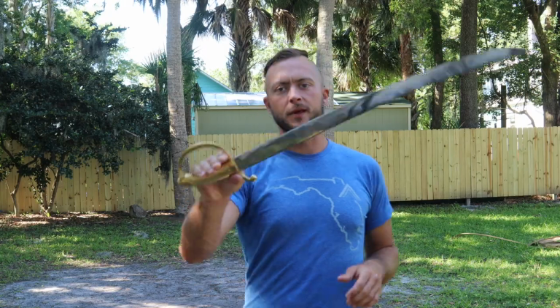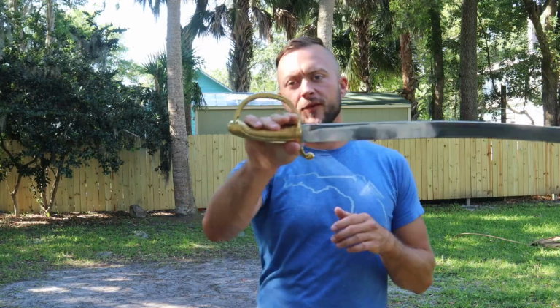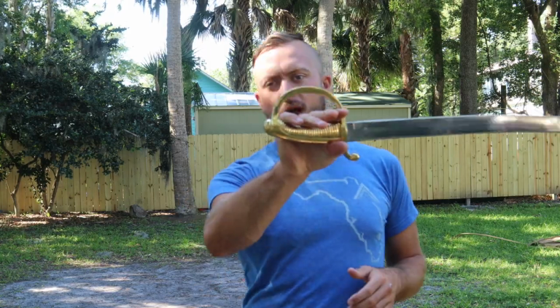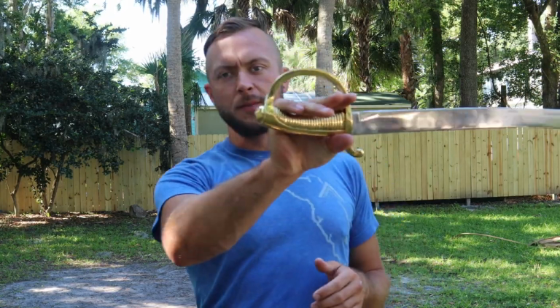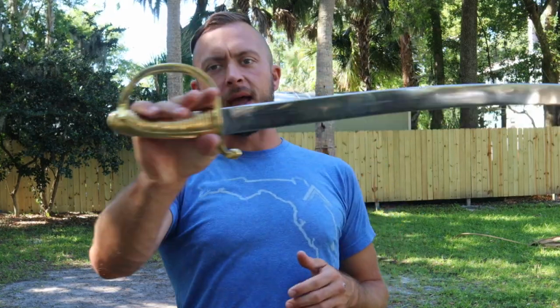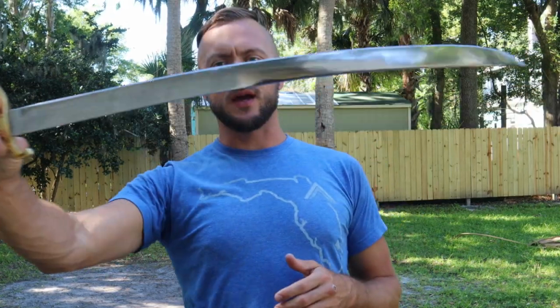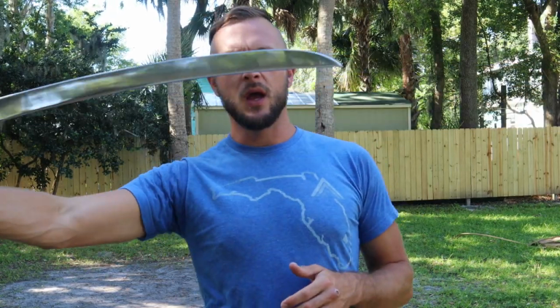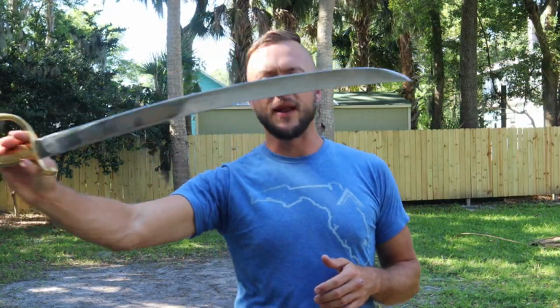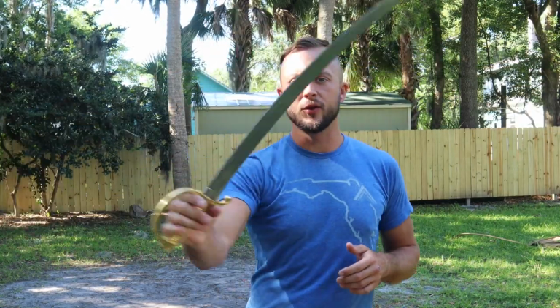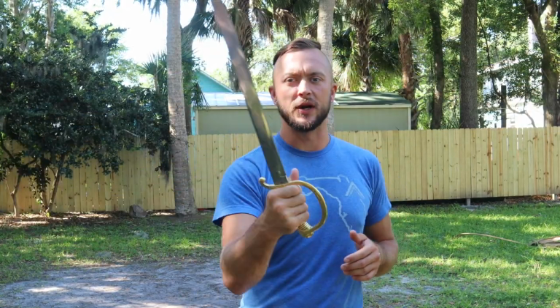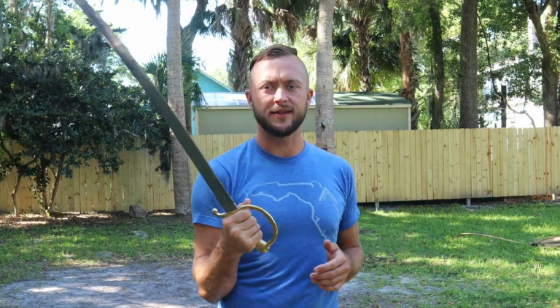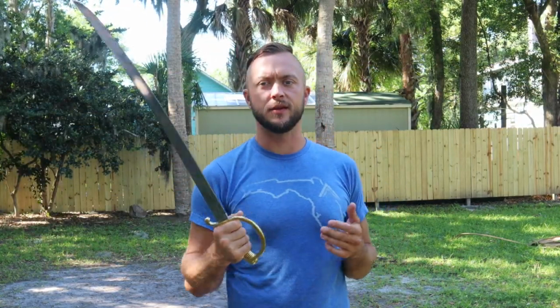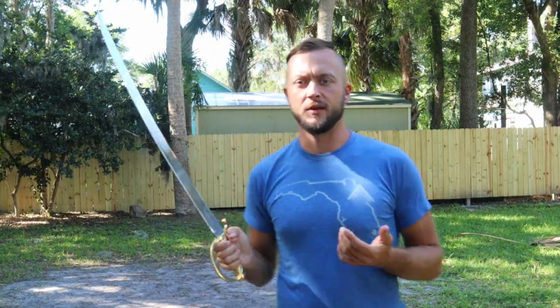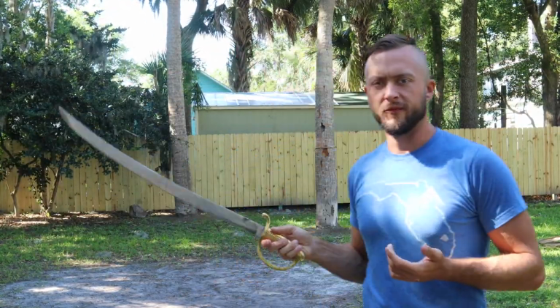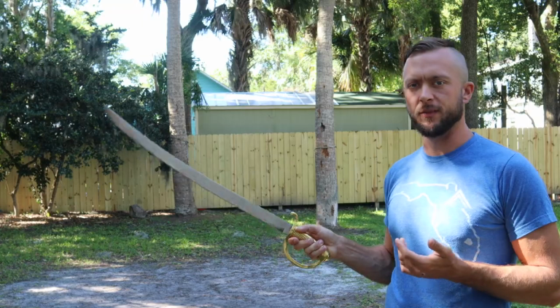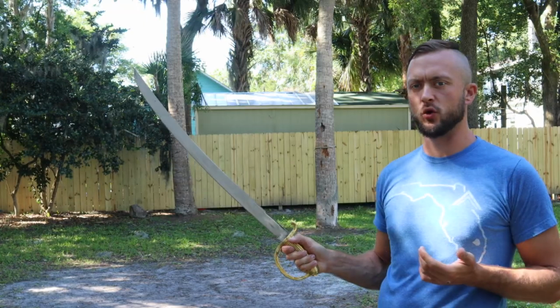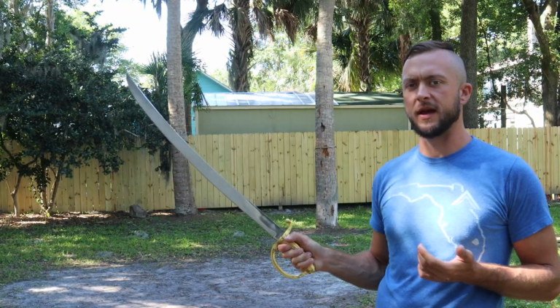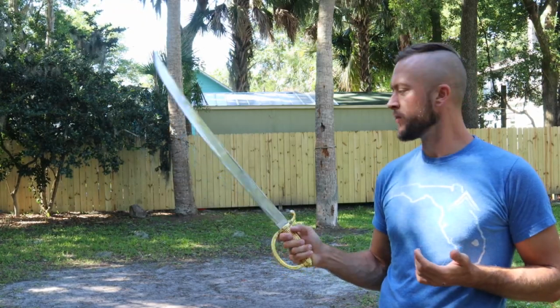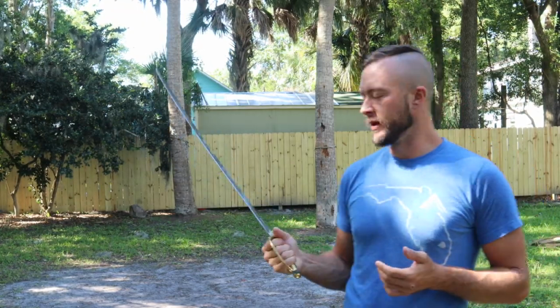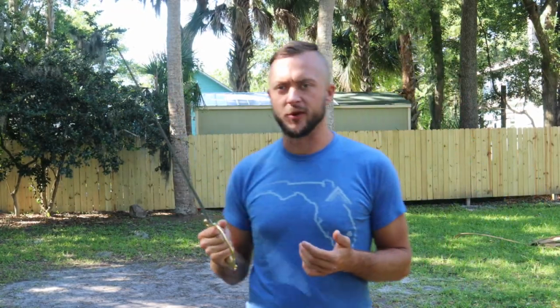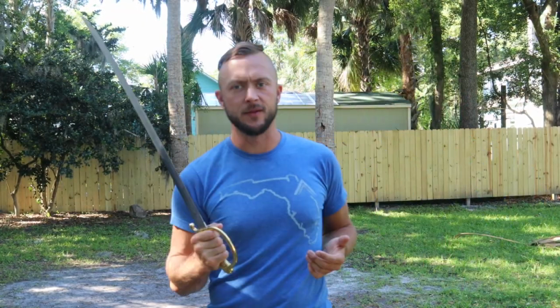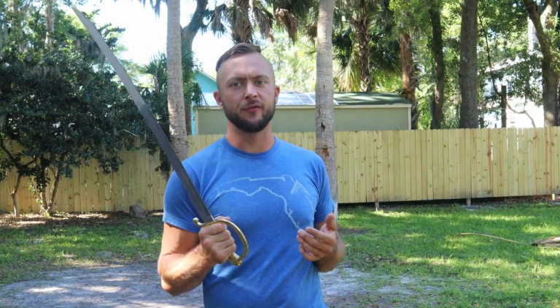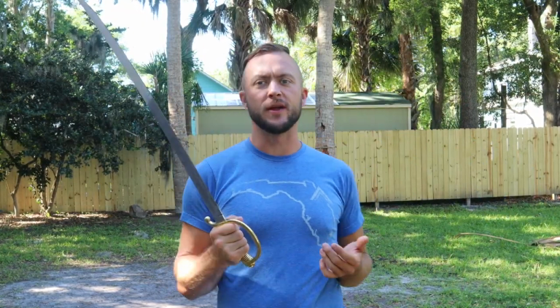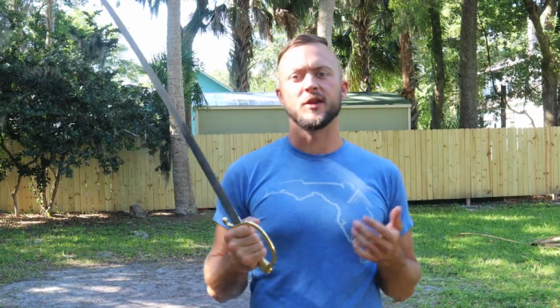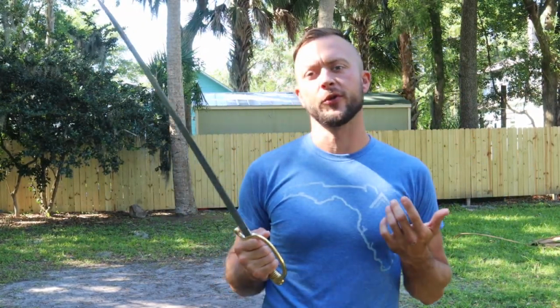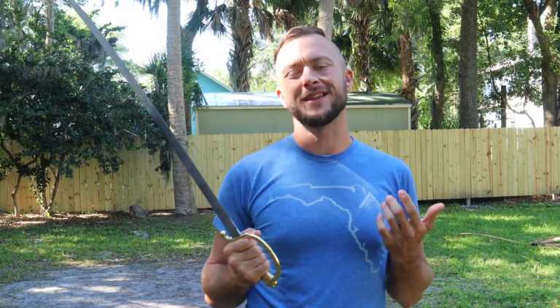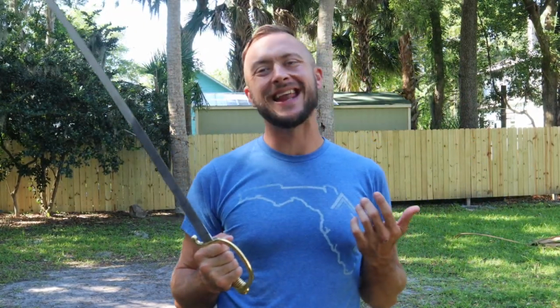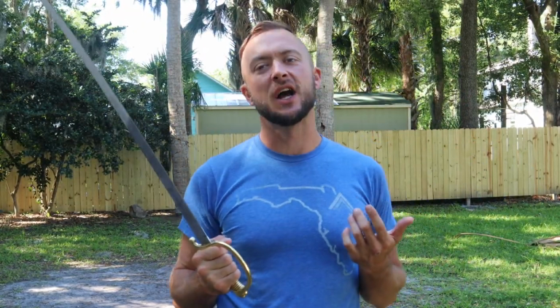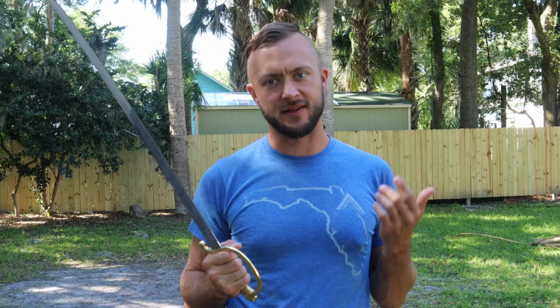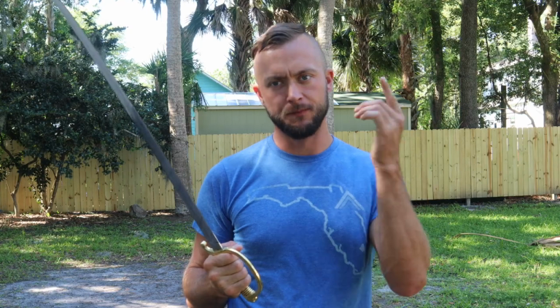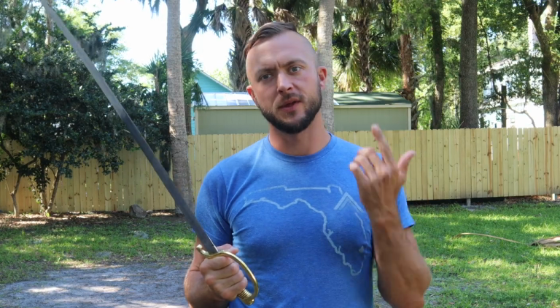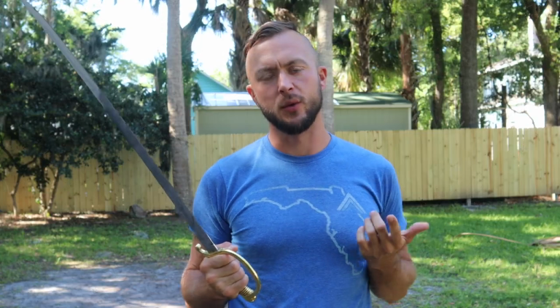Today's review is on the Napoleonic Grenadier's briquette. This is very simply a short saber. We'll take a look at some specs on this one from USS, up-close looks, and cut testing. Let's get to it.